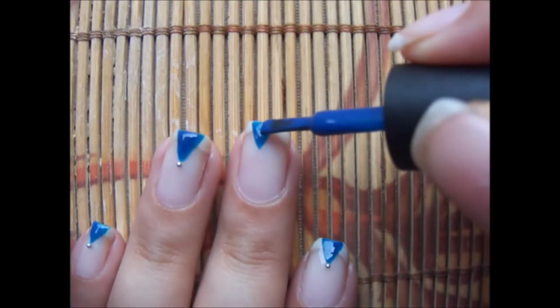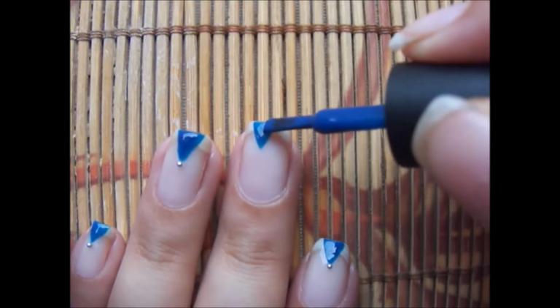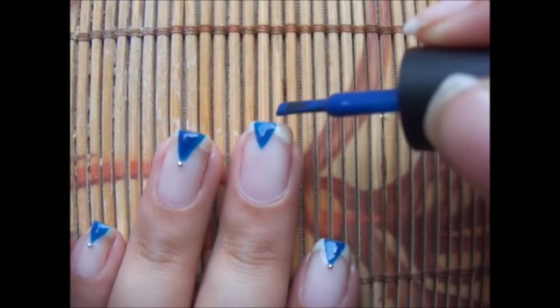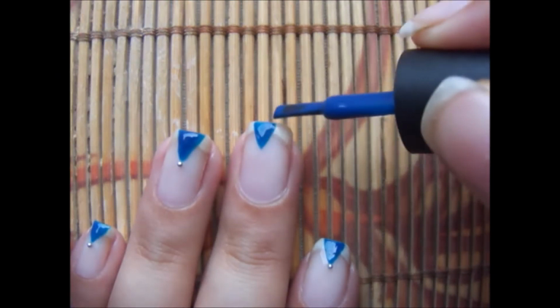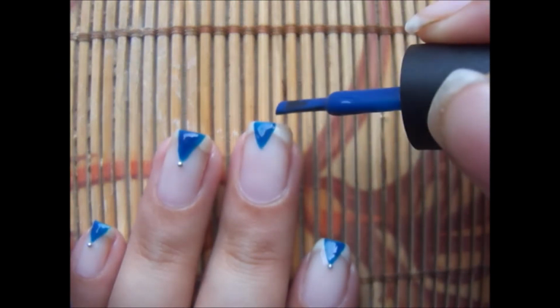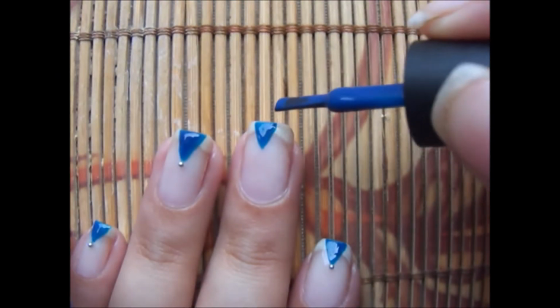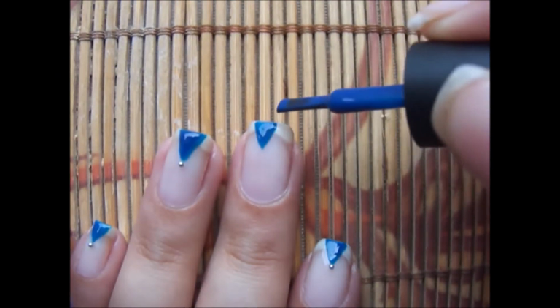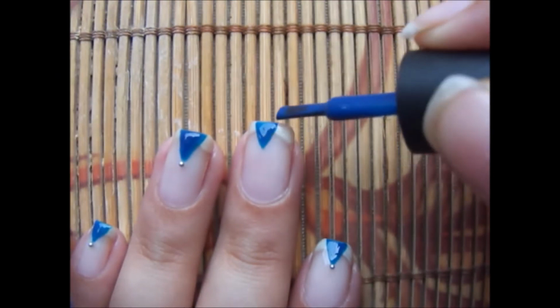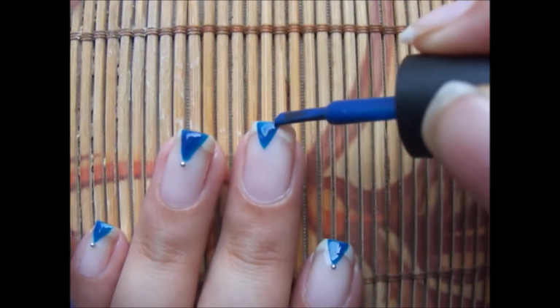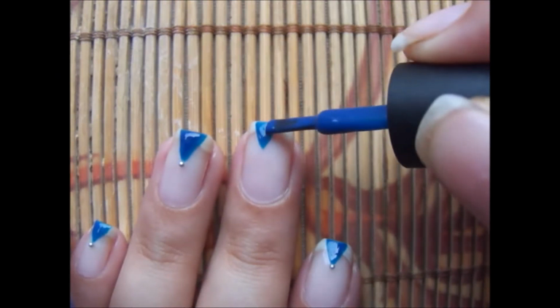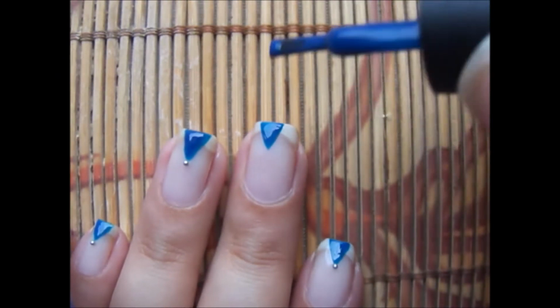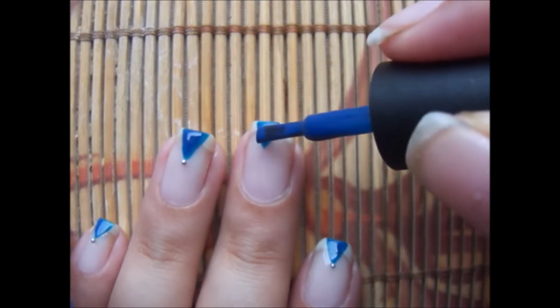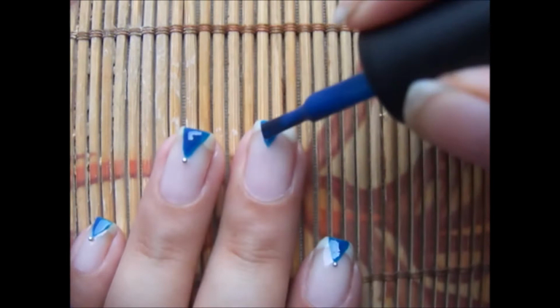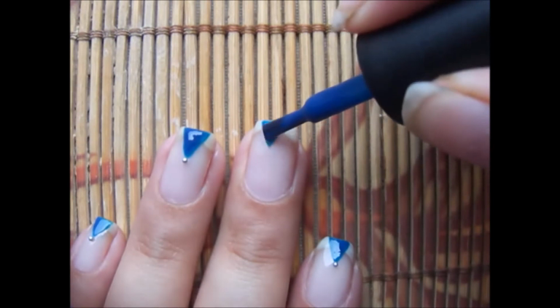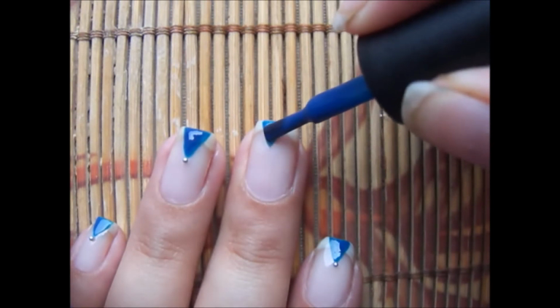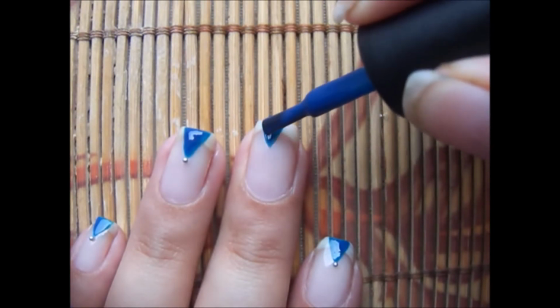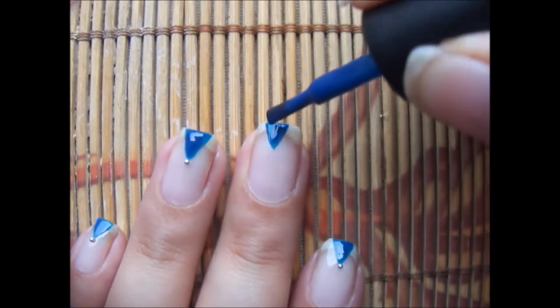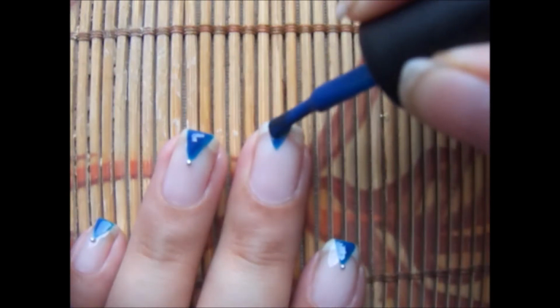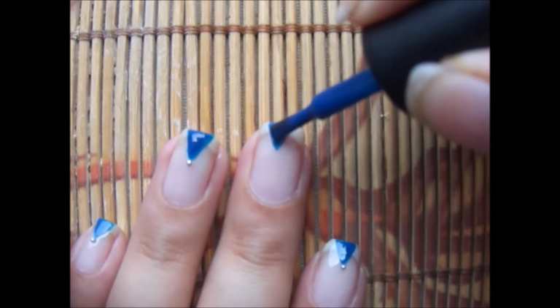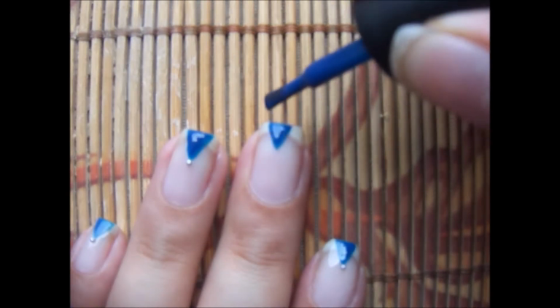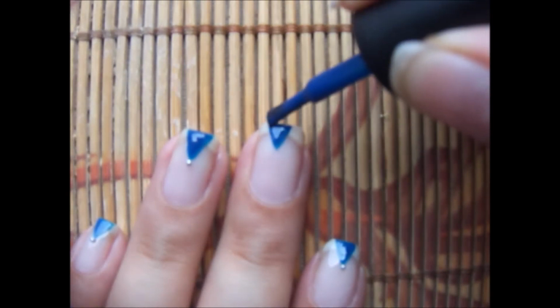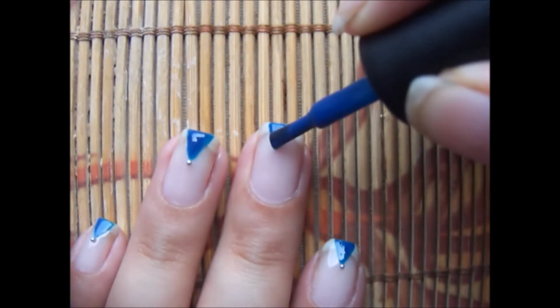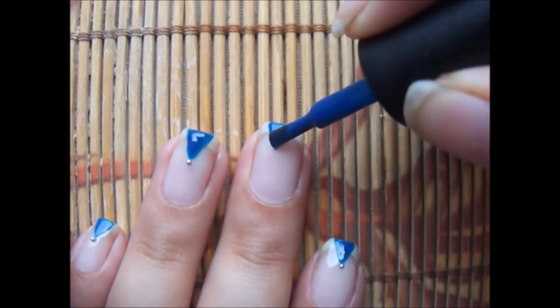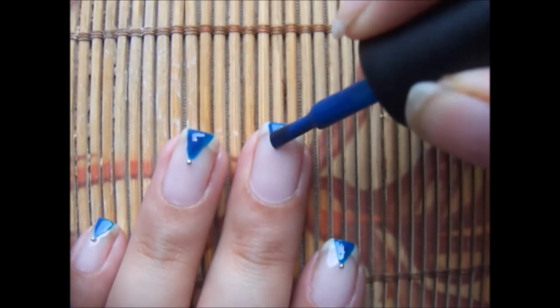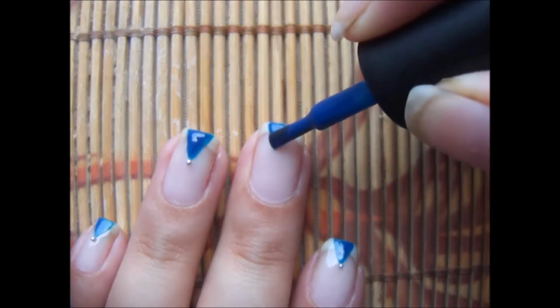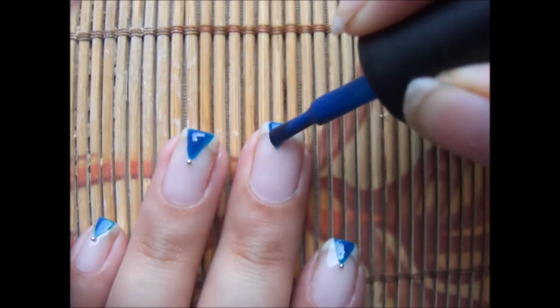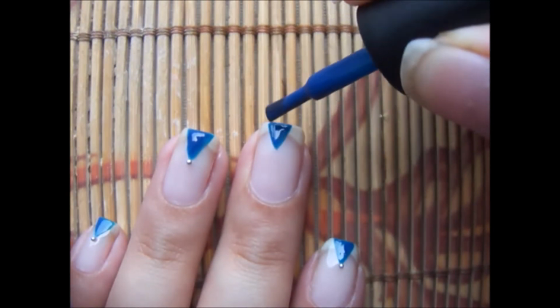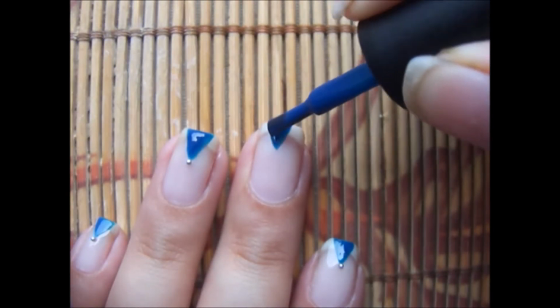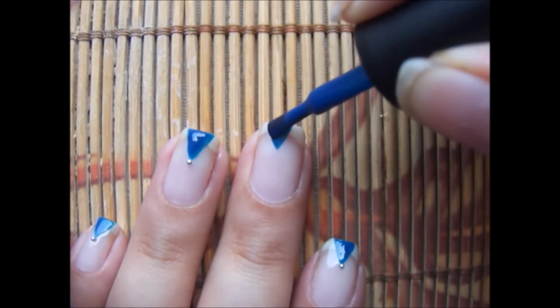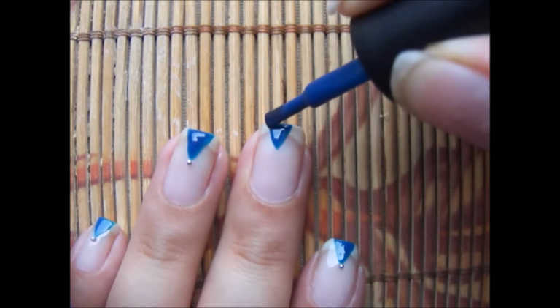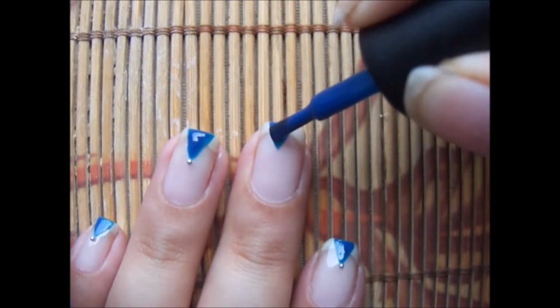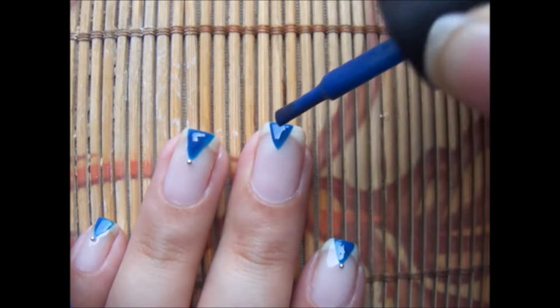After curing, we are going to repeat the same steps again, making sure that our triangle looks professionally created by going over the deformed lines.